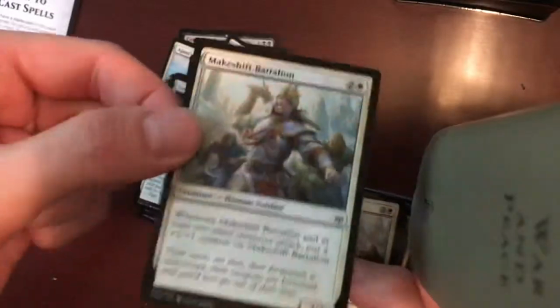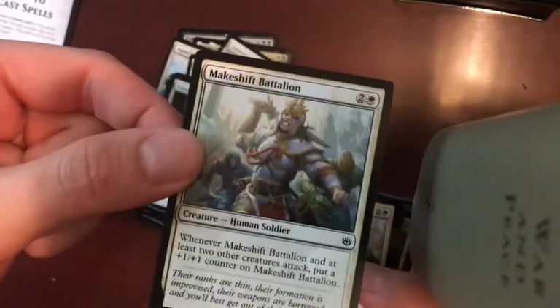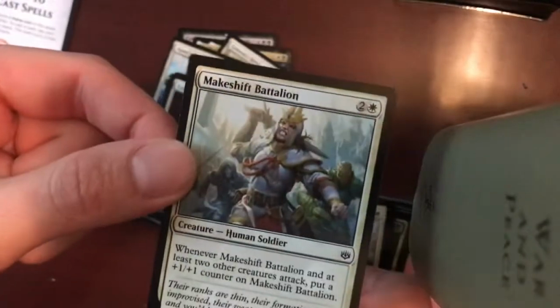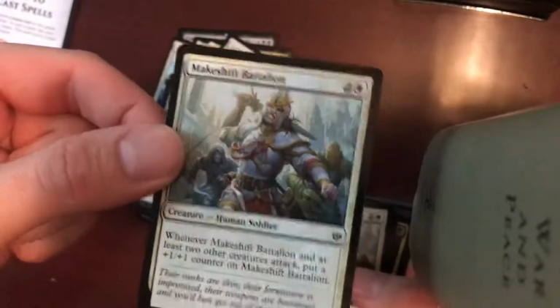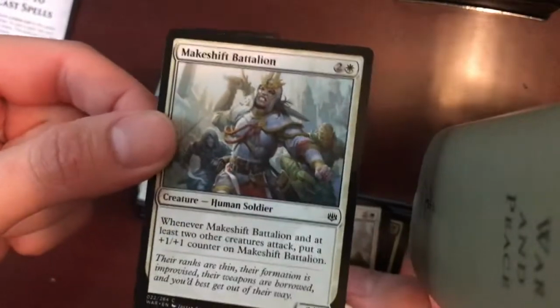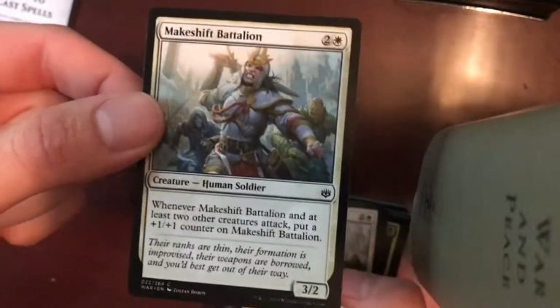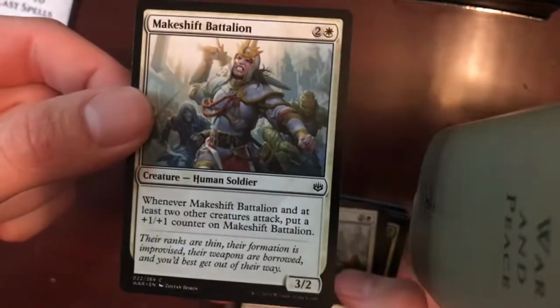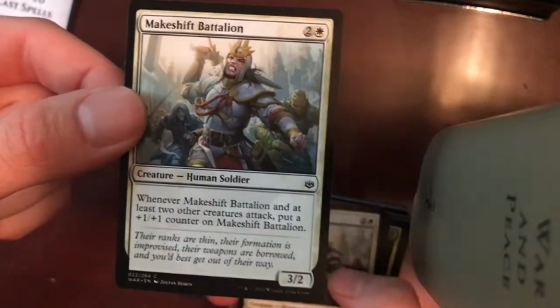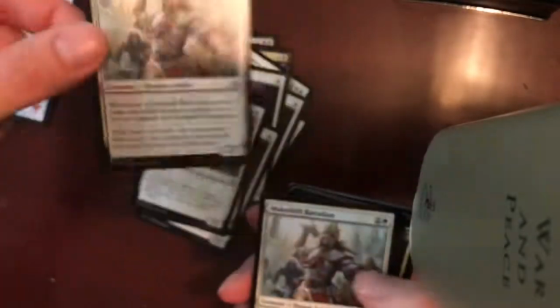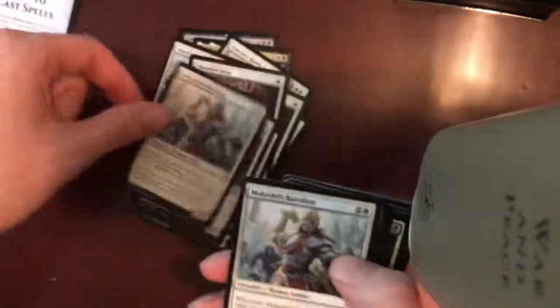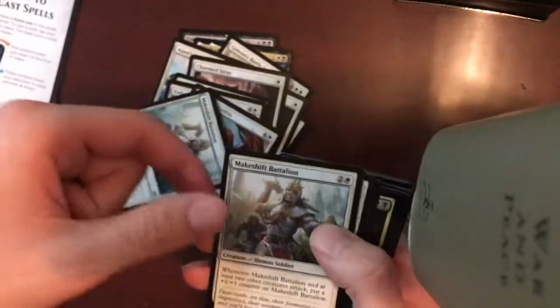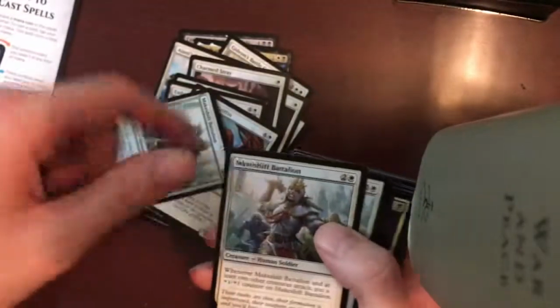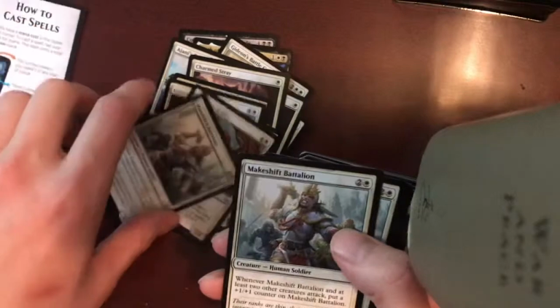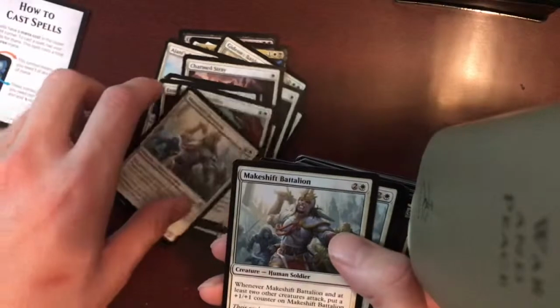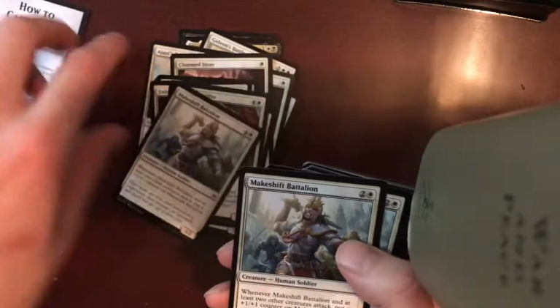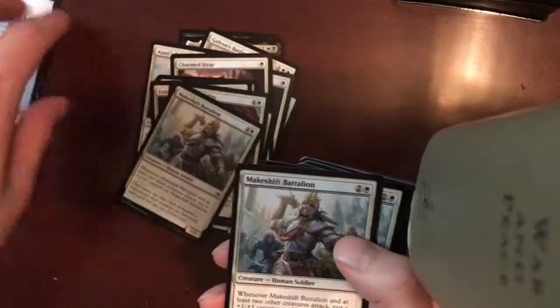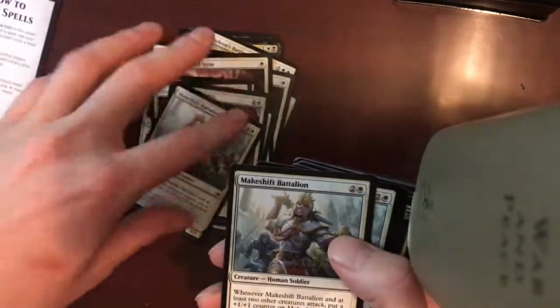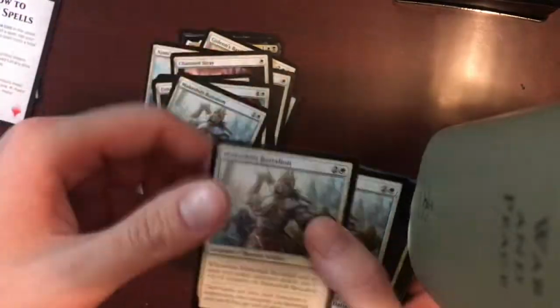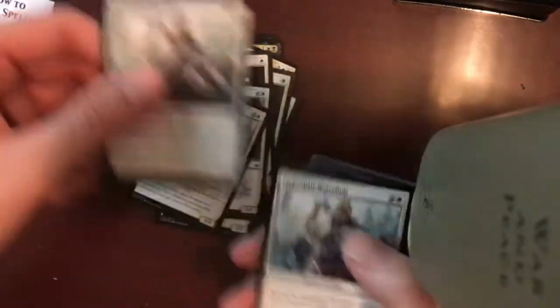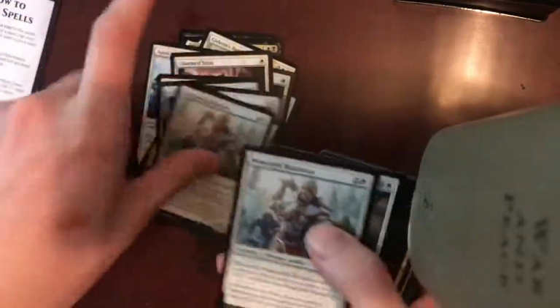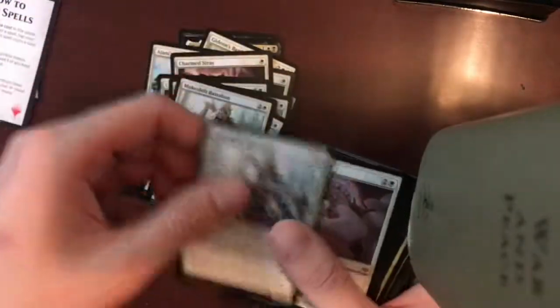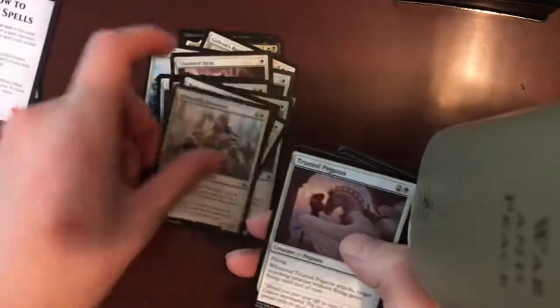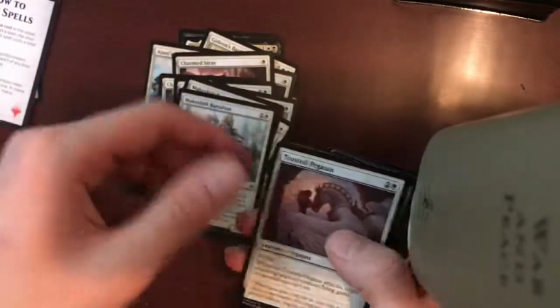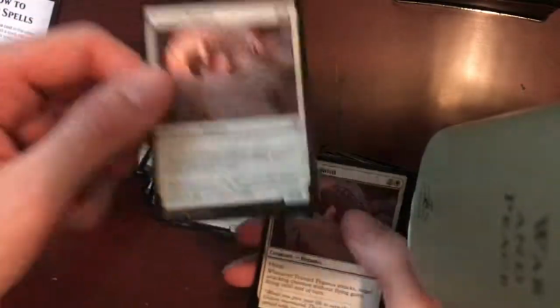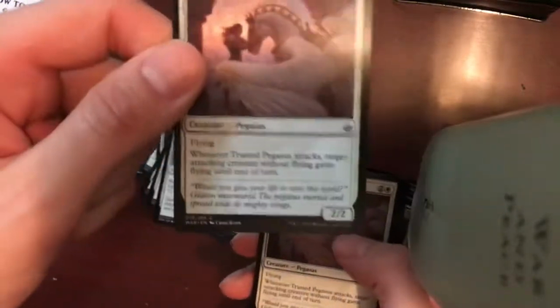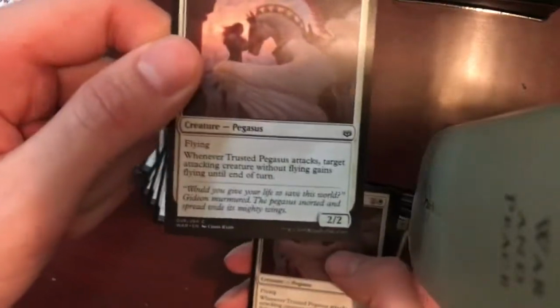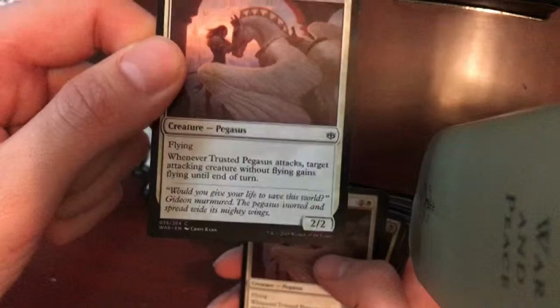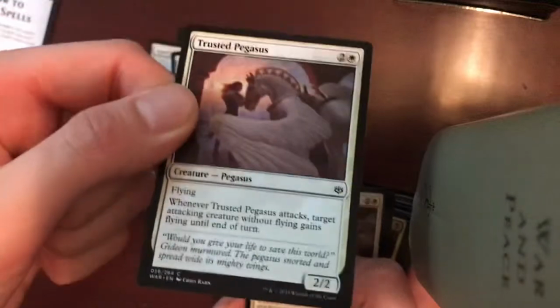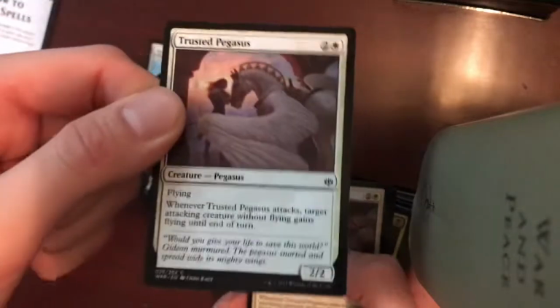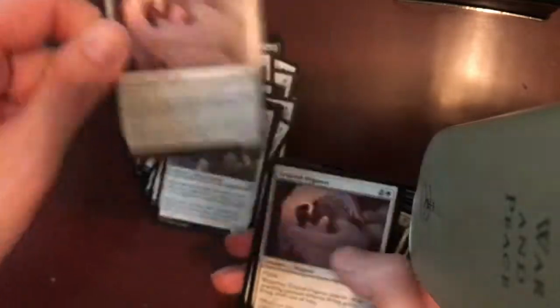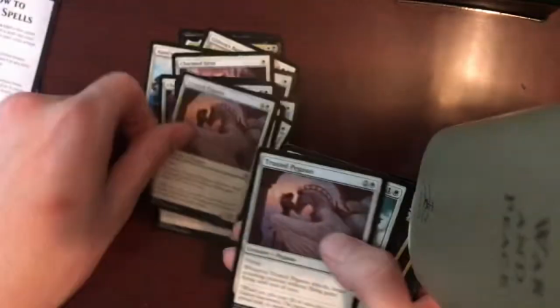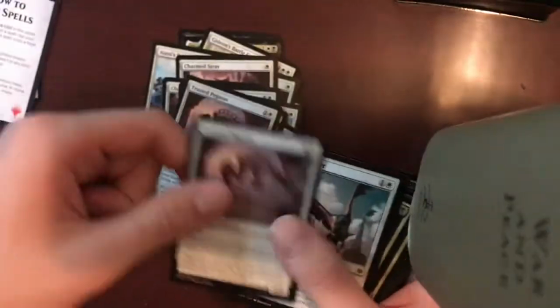Makeshift Battalion — Human Soldier, adds a 1-1 whenever two creatures attack. Trusted Pegasus — Creature, Flying. Beautiful.